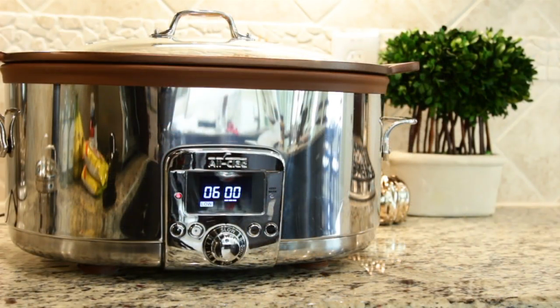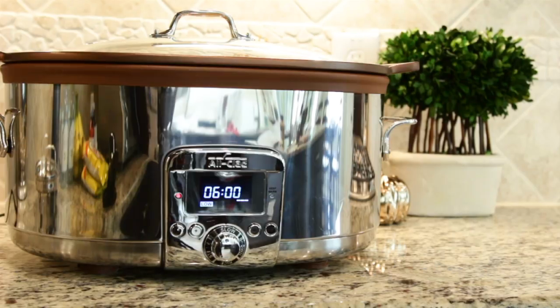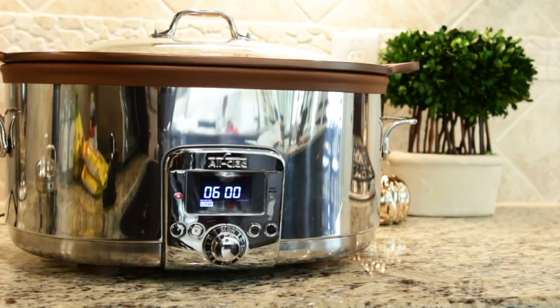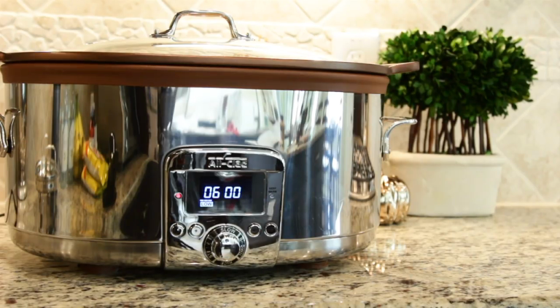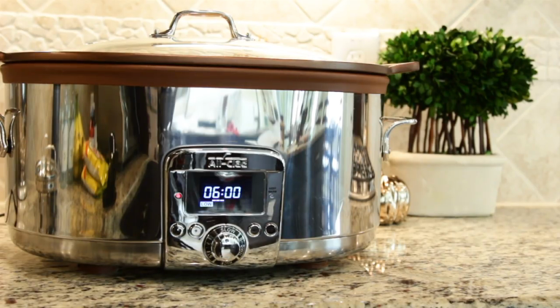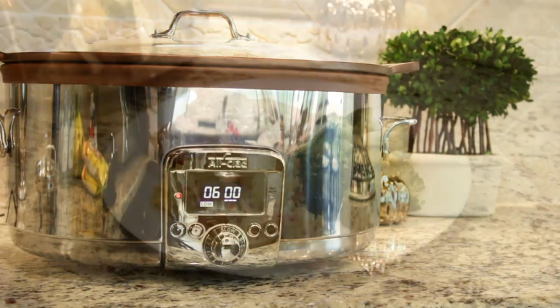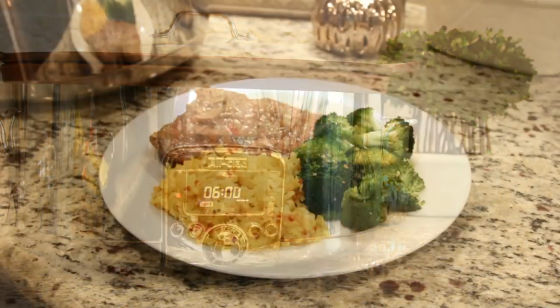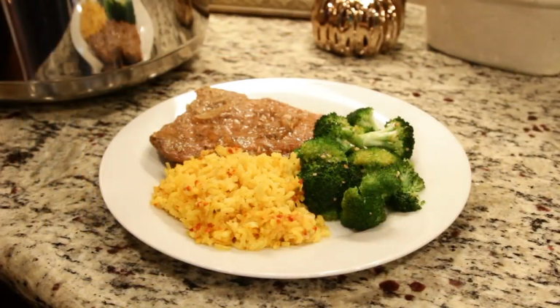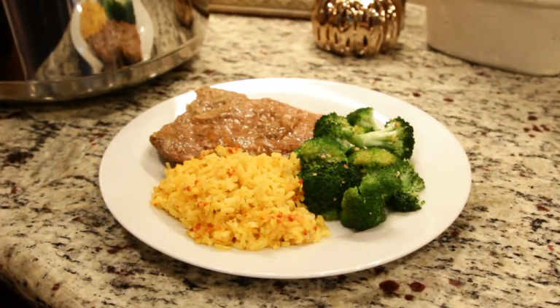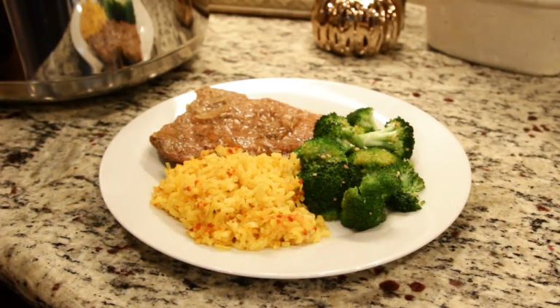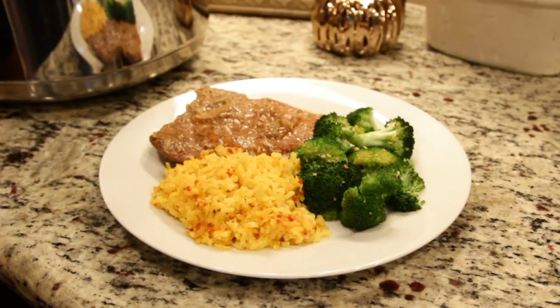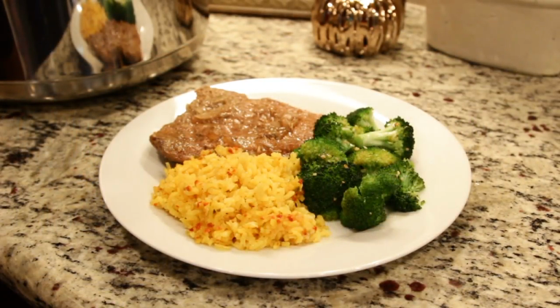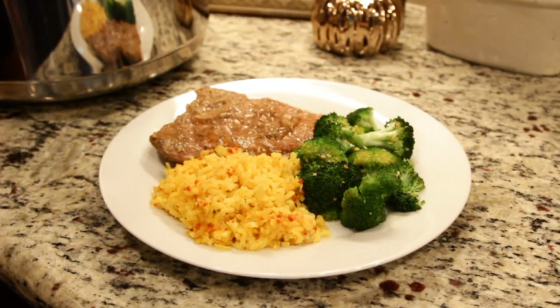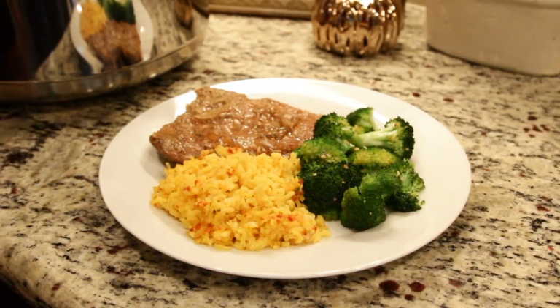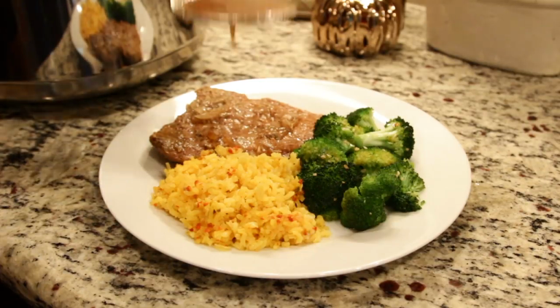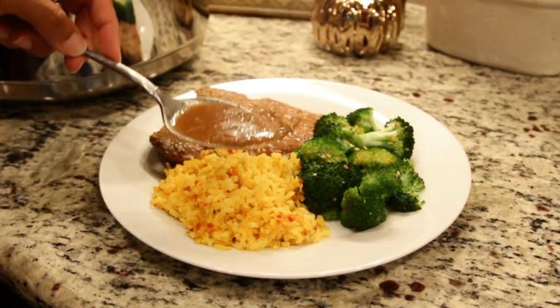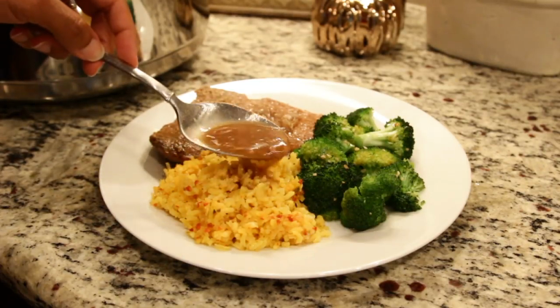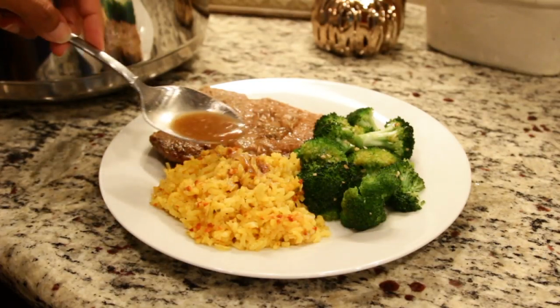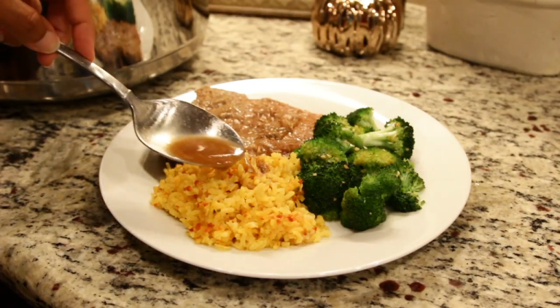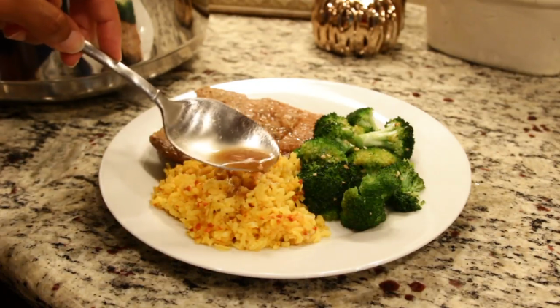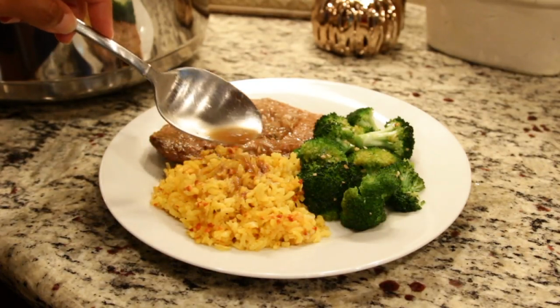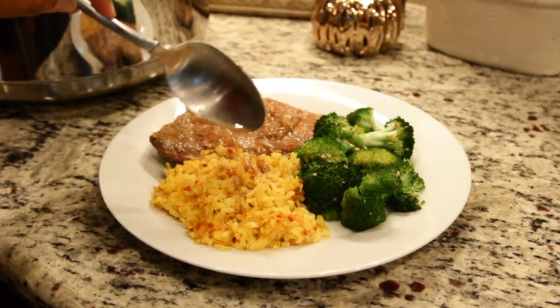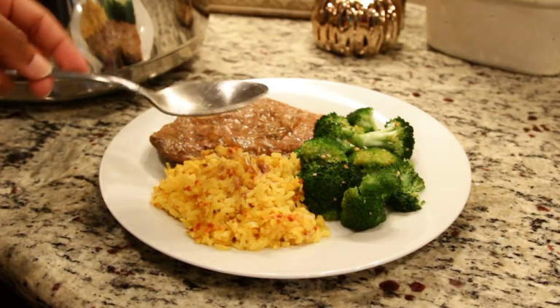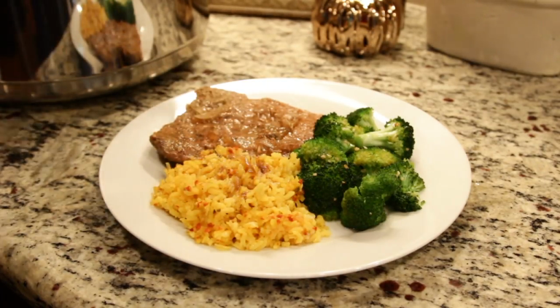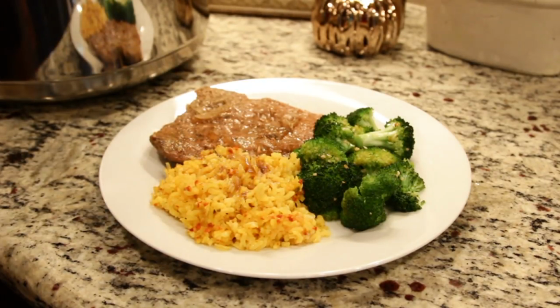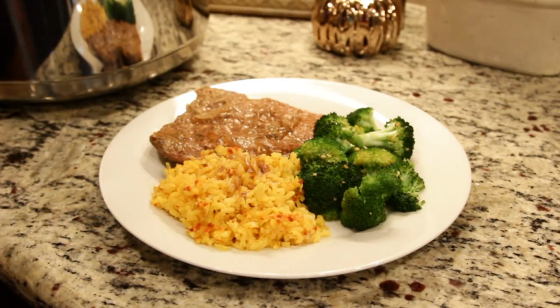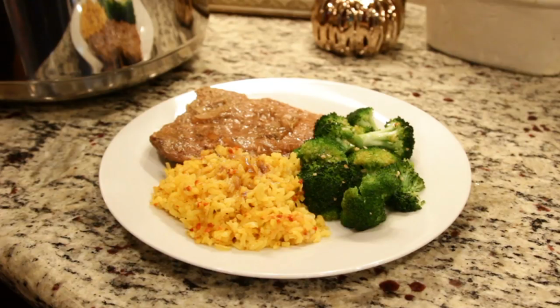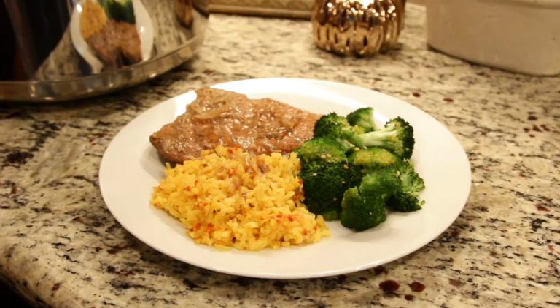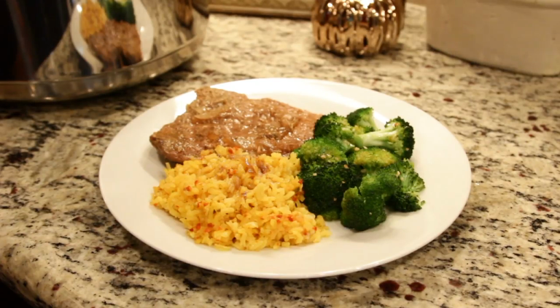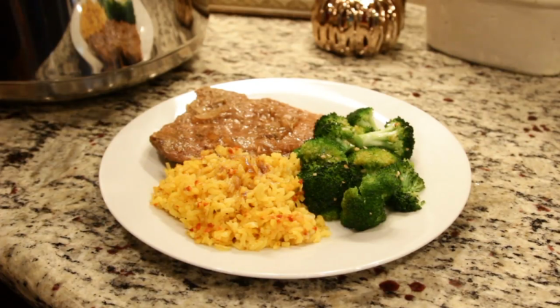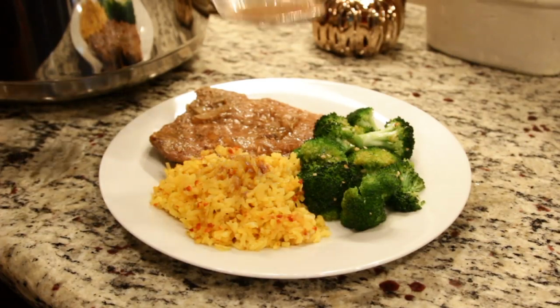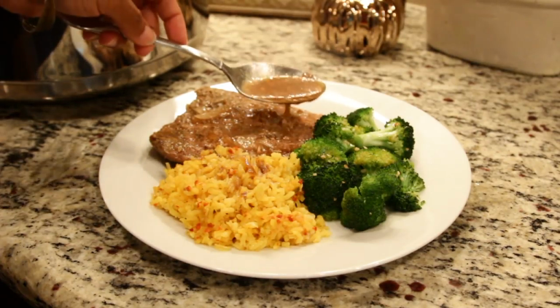Crock on low for six hours or on high for four hours. When your cube steaks are ready, serve with your favorite sides. We love yellow rice and roasted broccoli.